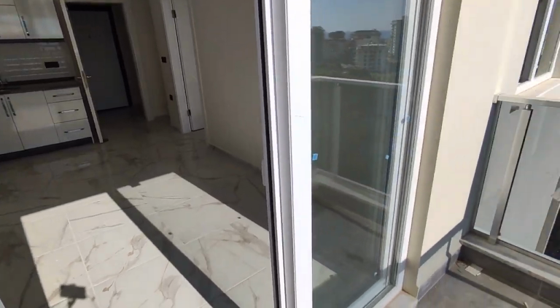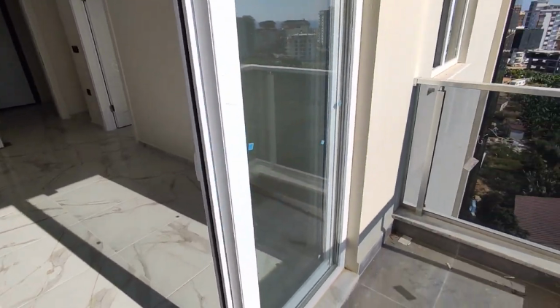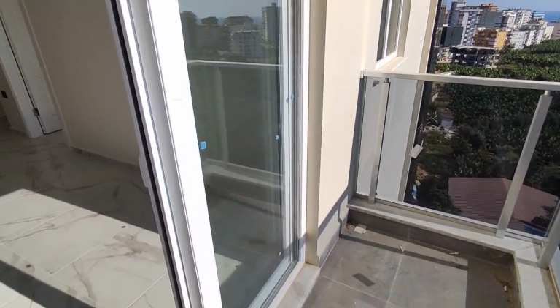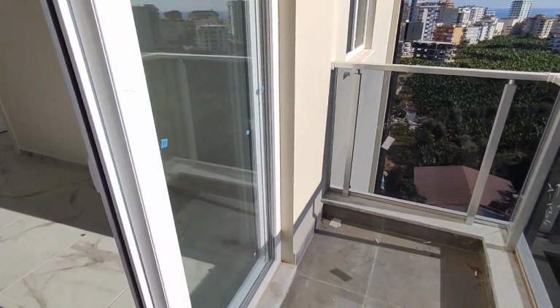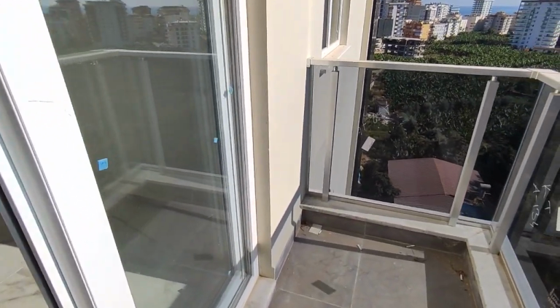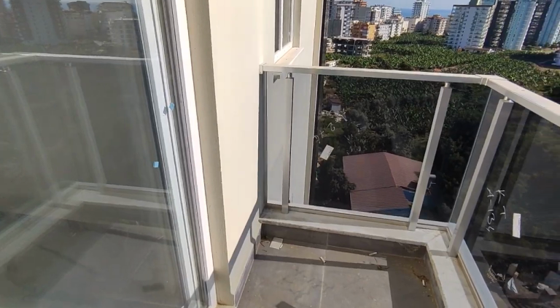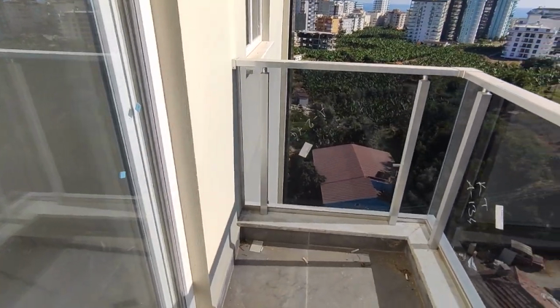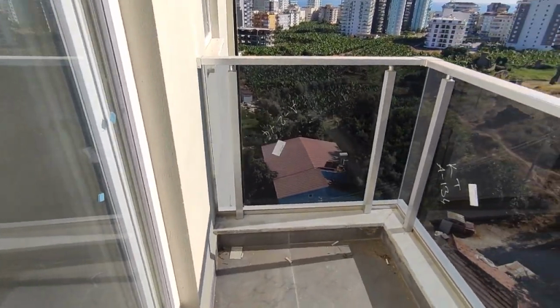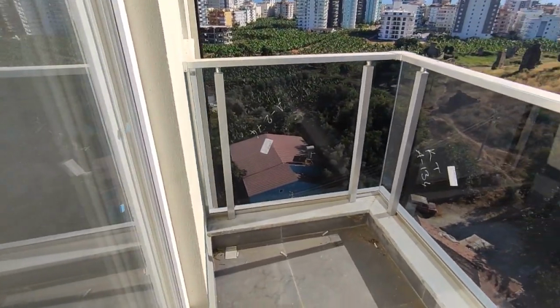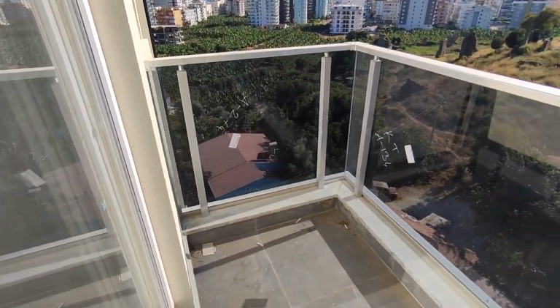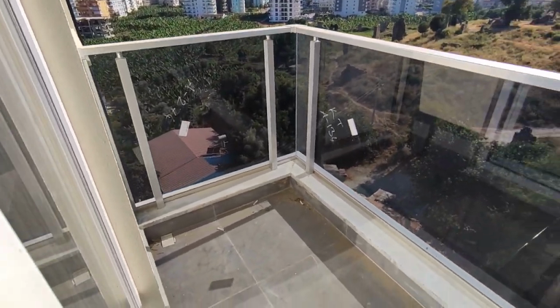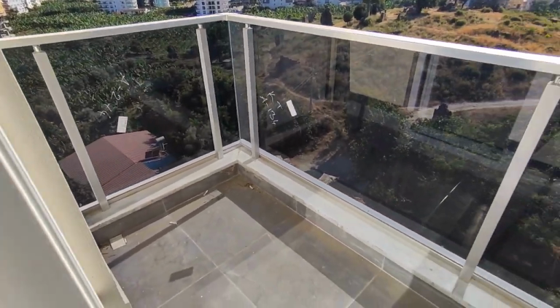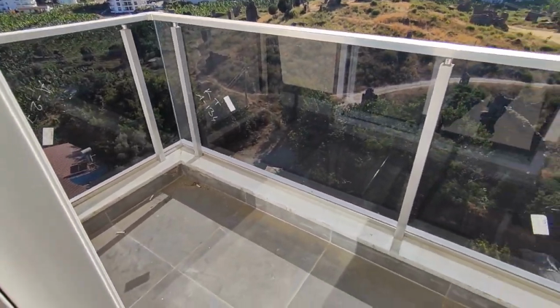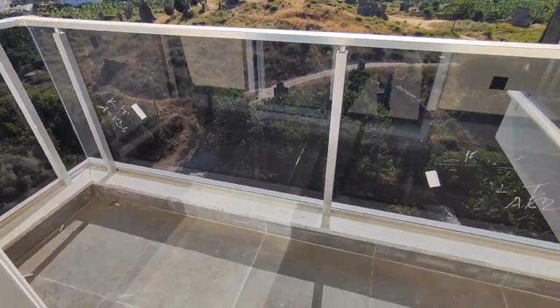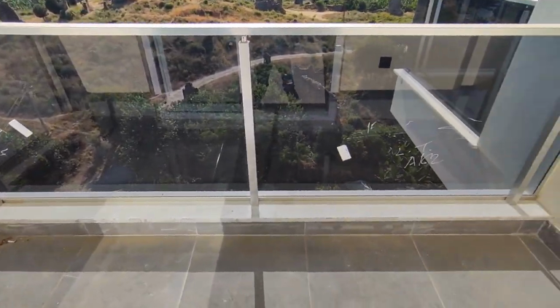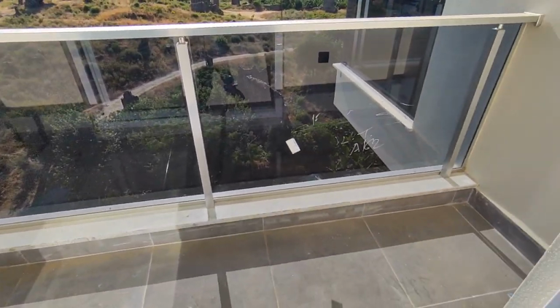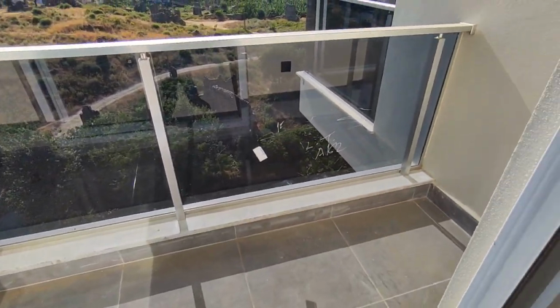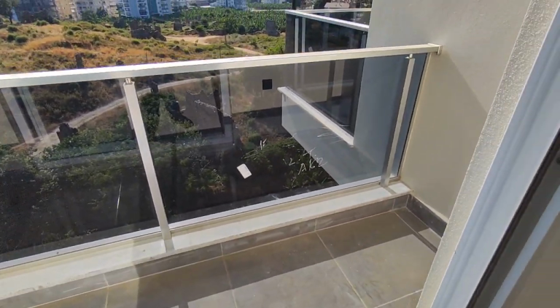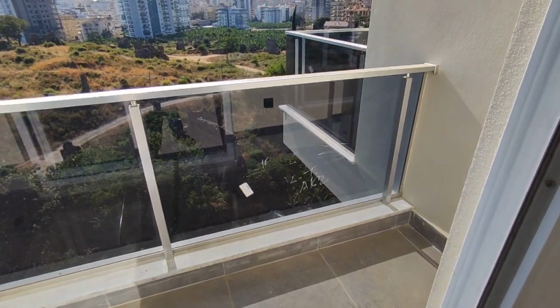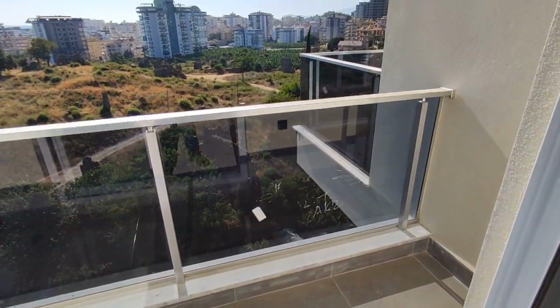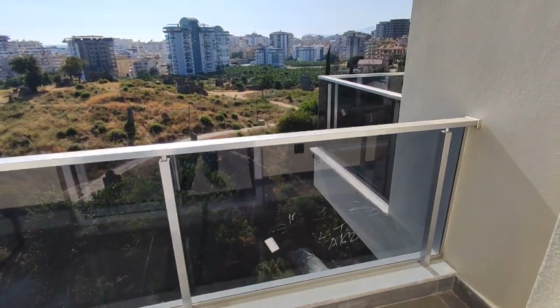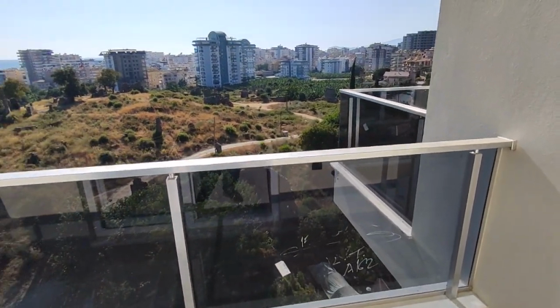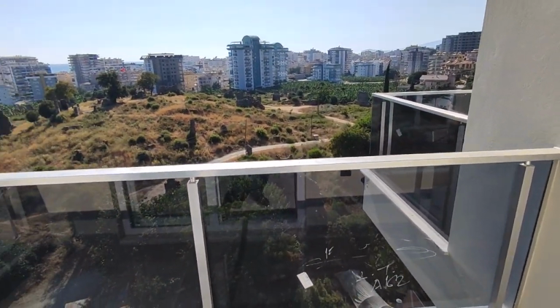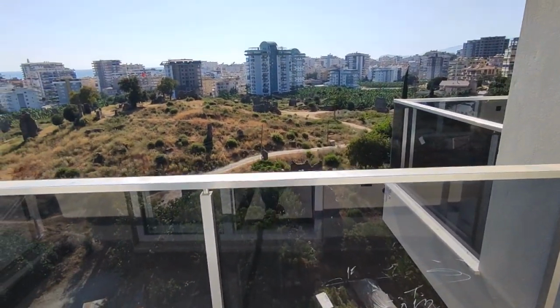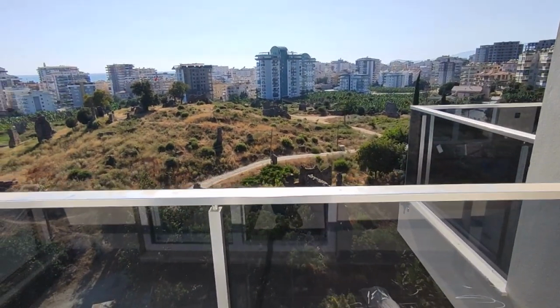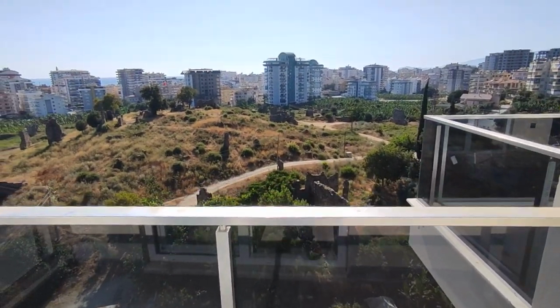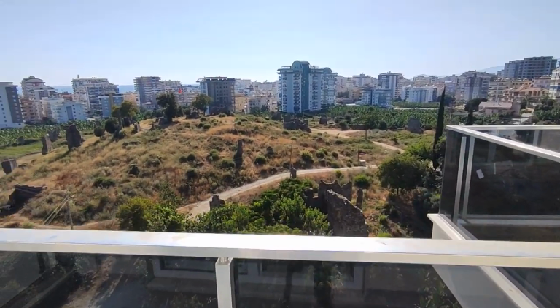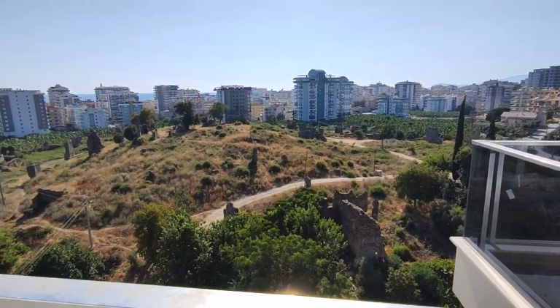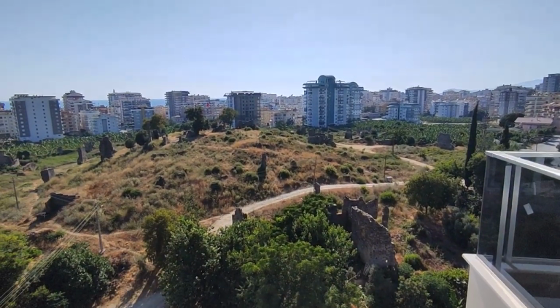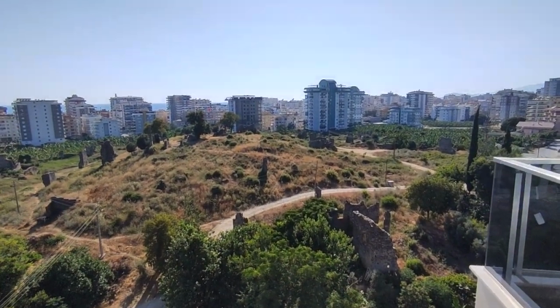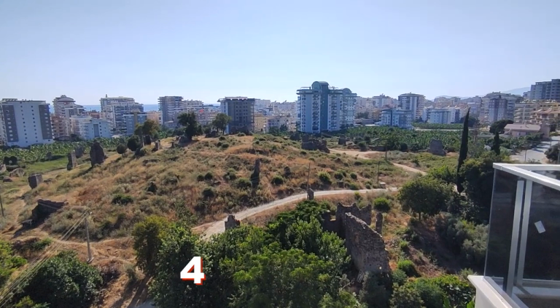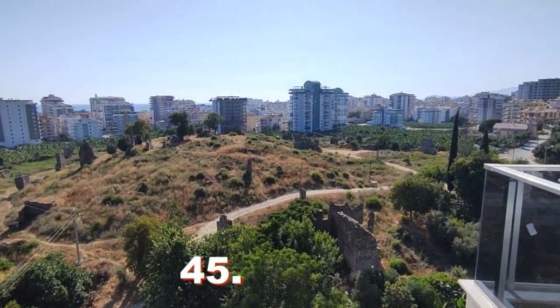Тут балкон поменьше, чем на первом этаже. Вот такой маленький балкон. Цена этой квартиры — 45 тысяч евро.